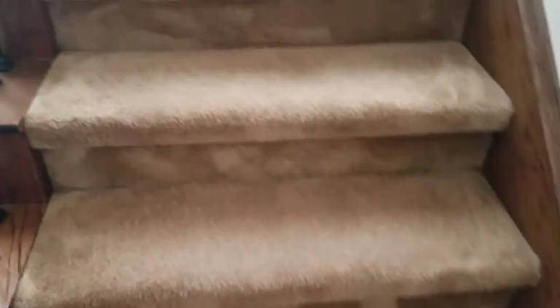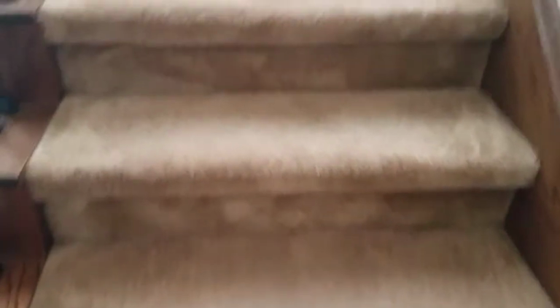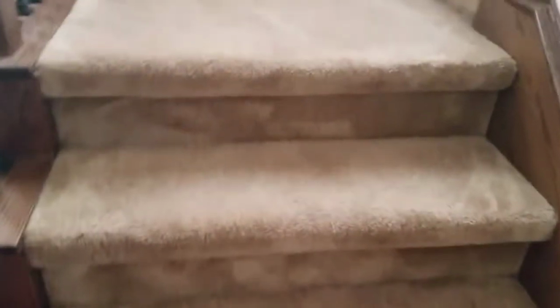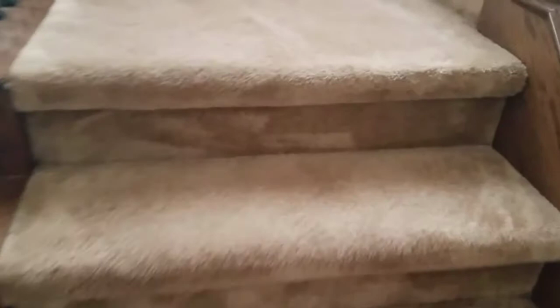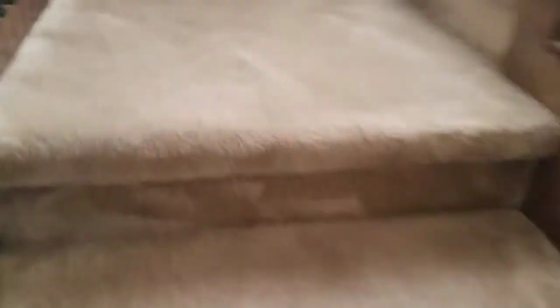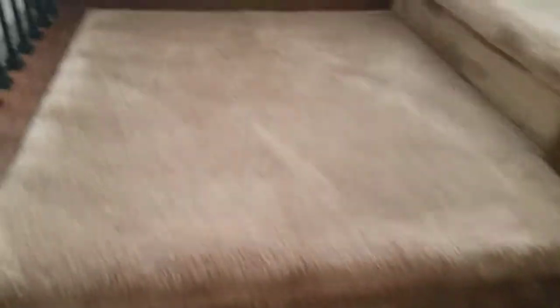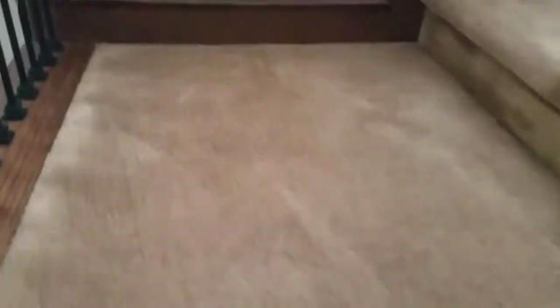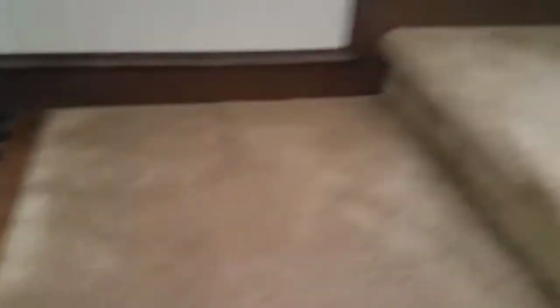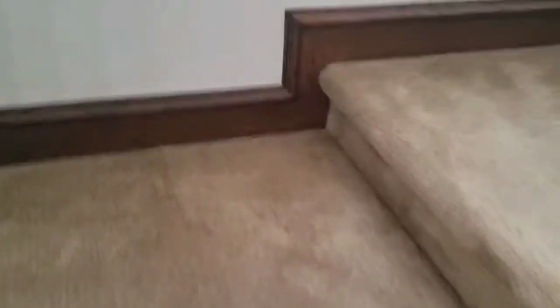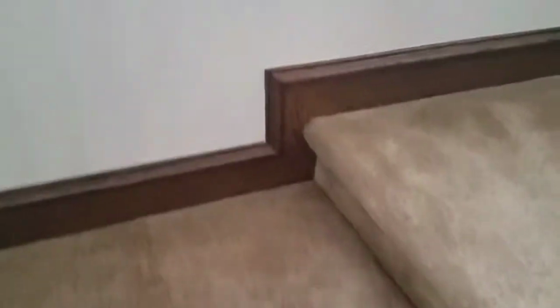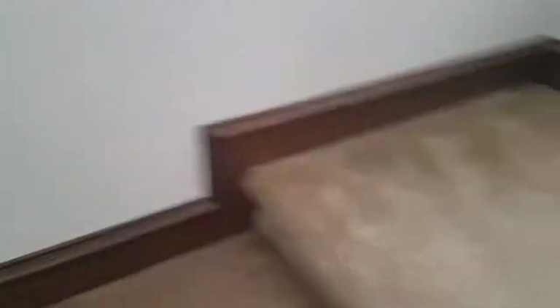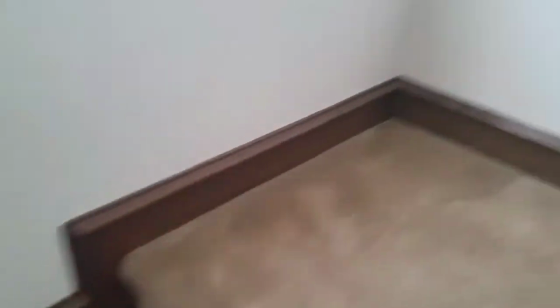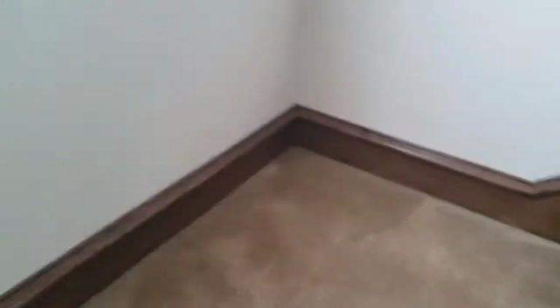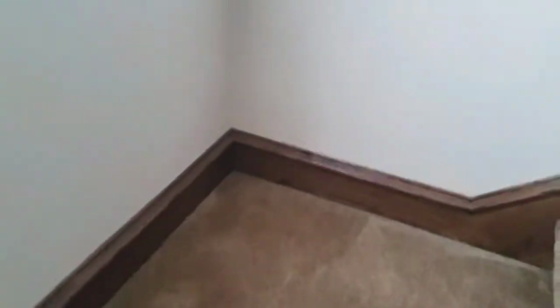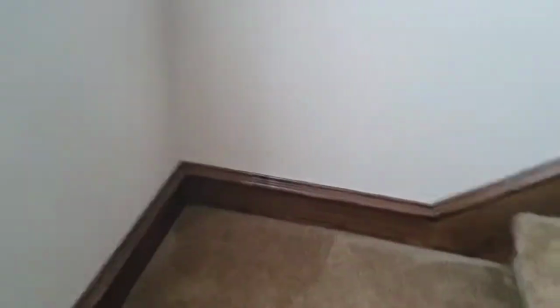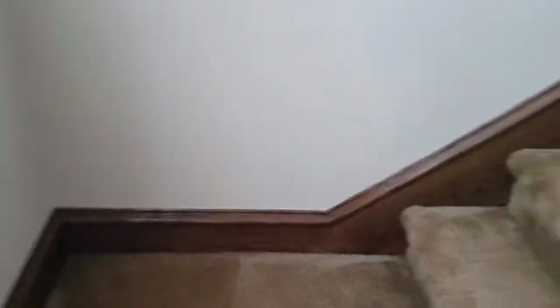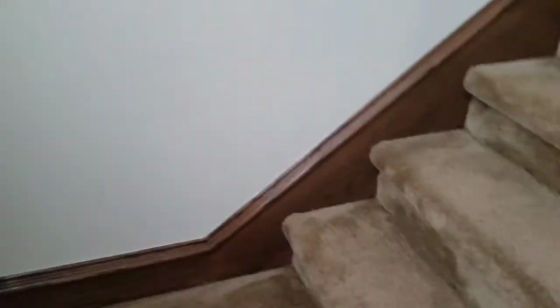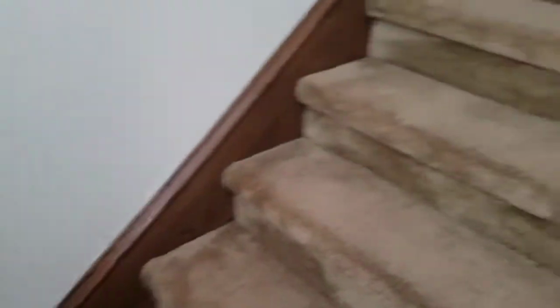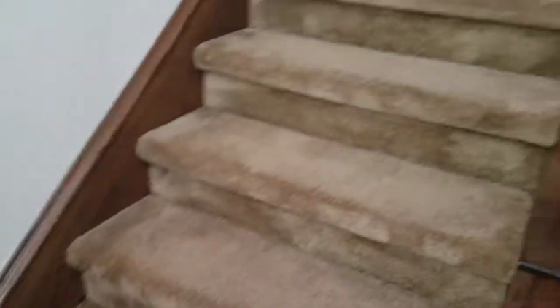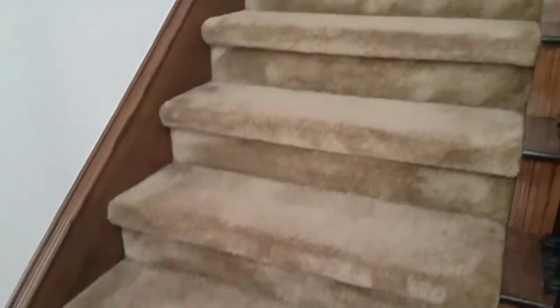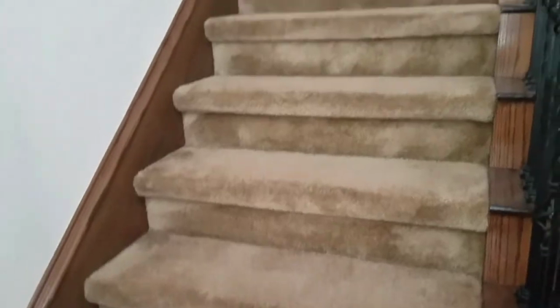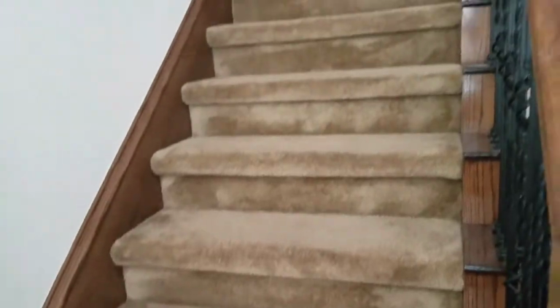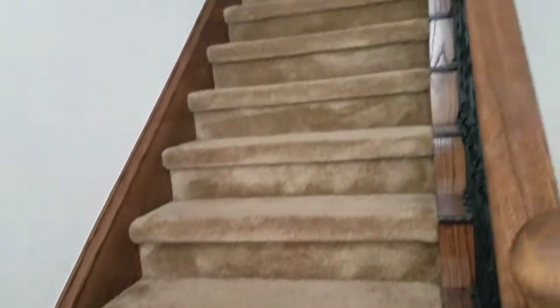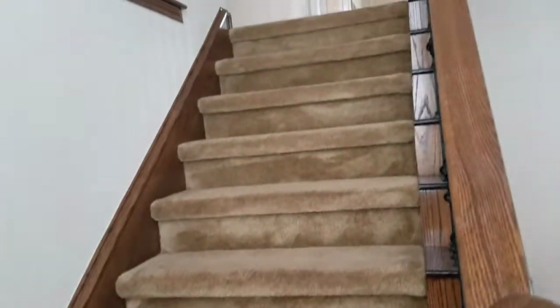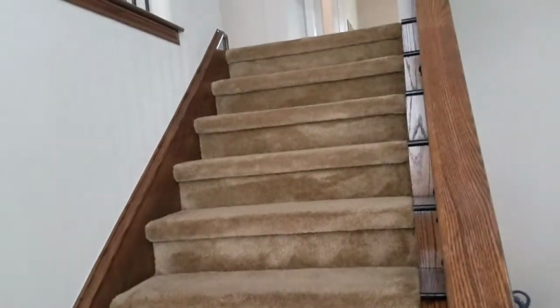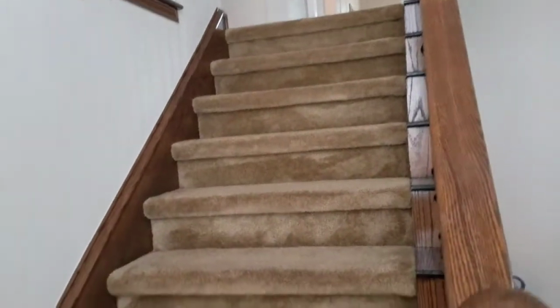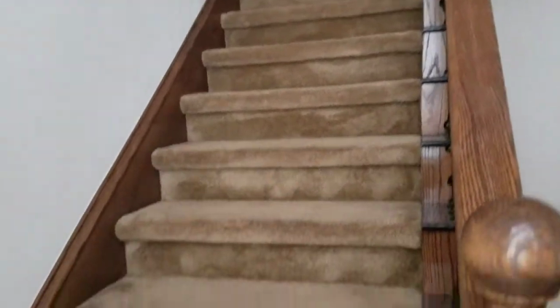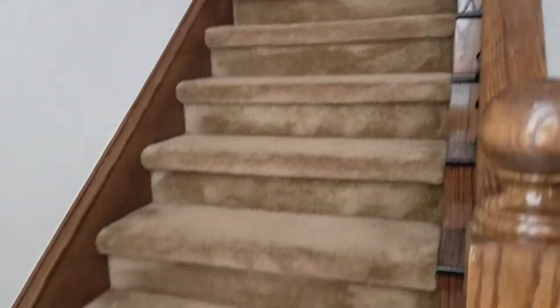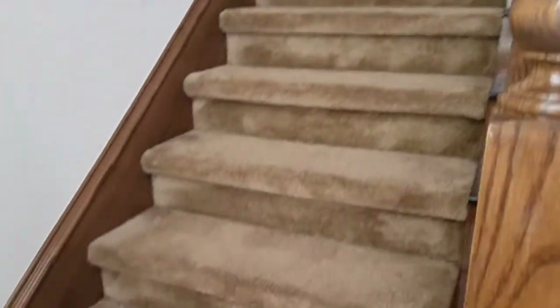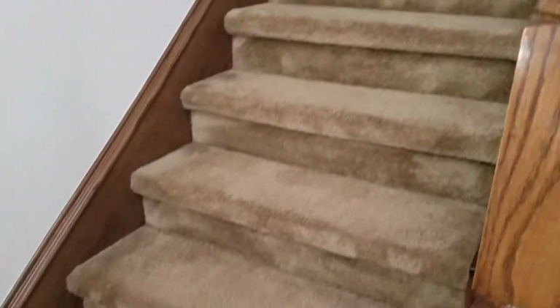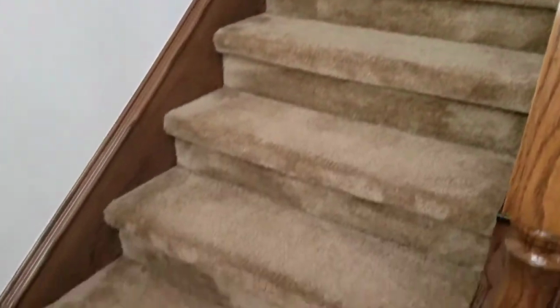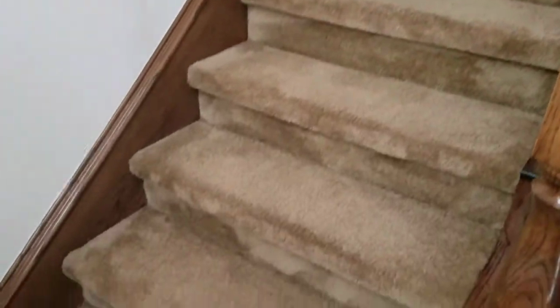Alright, all done with the stairs. I'll take a quick look. Thanks for watching, guys. Off to the next job.